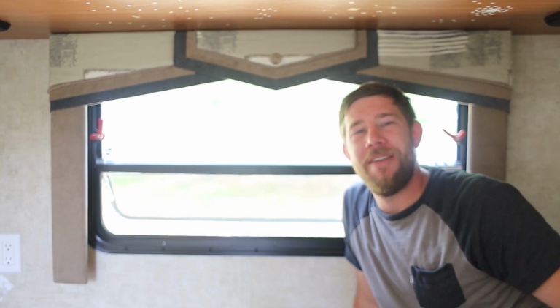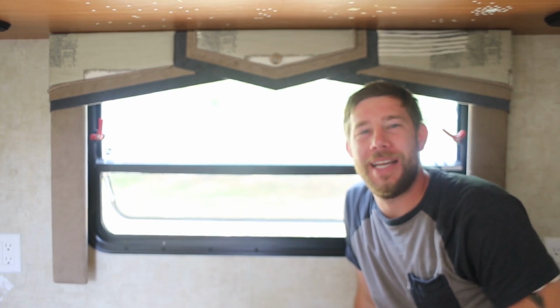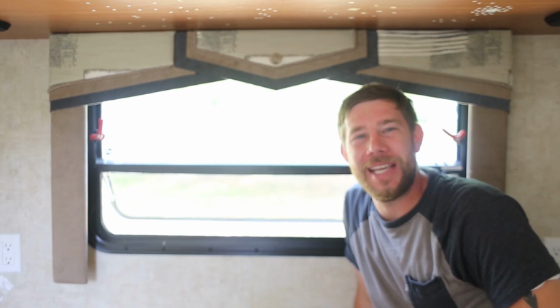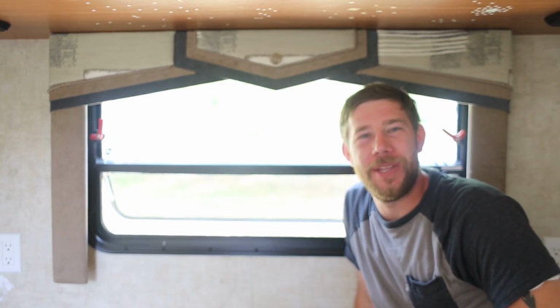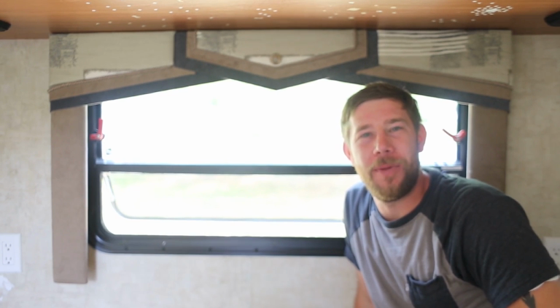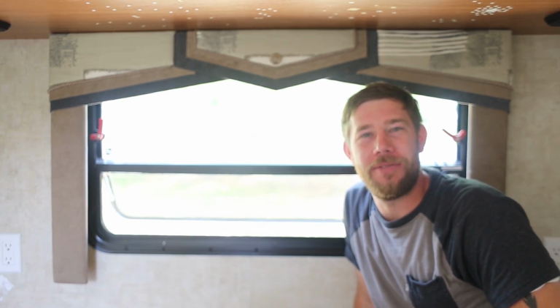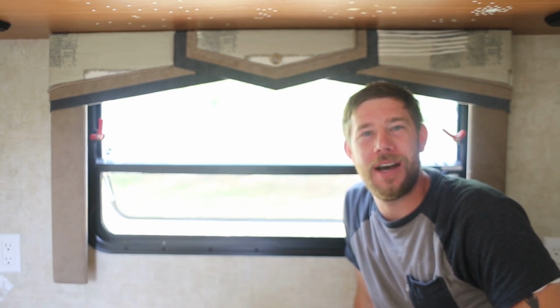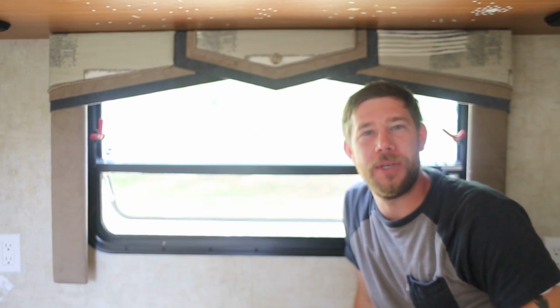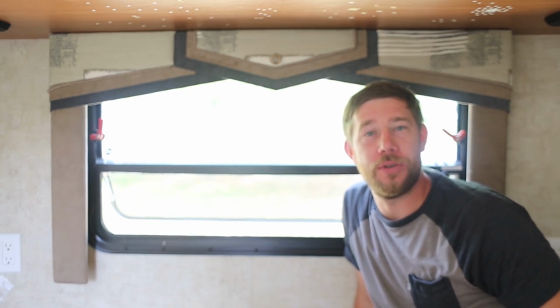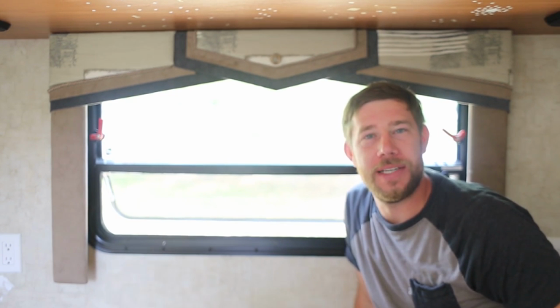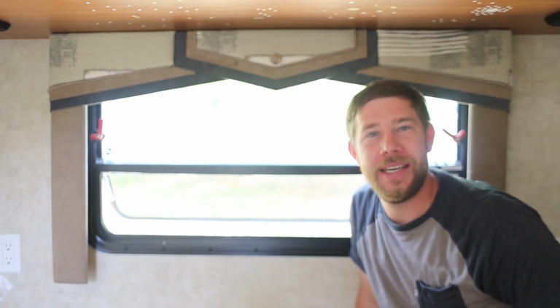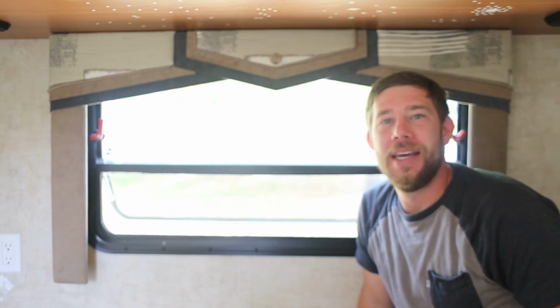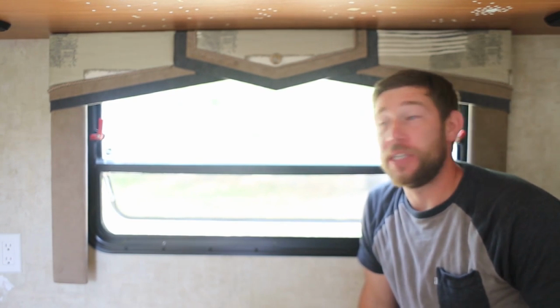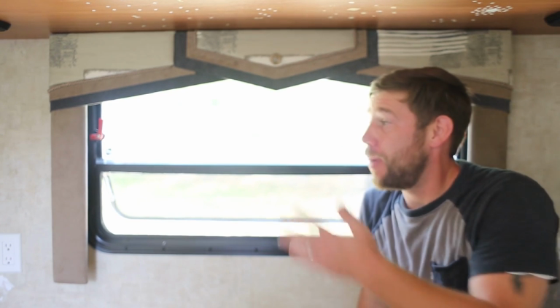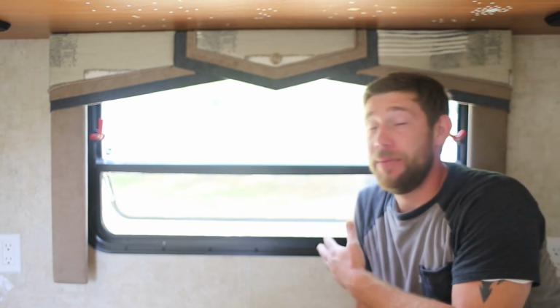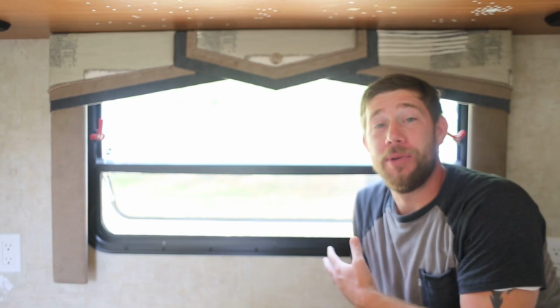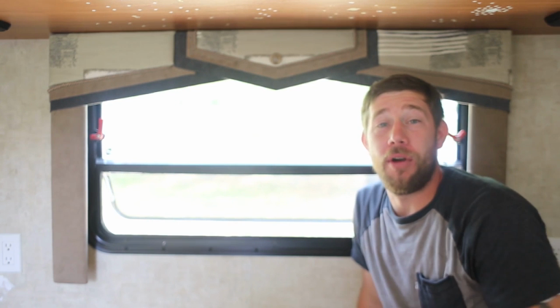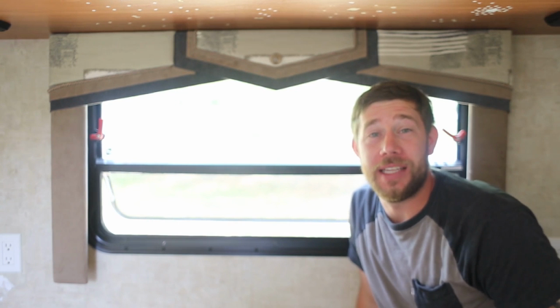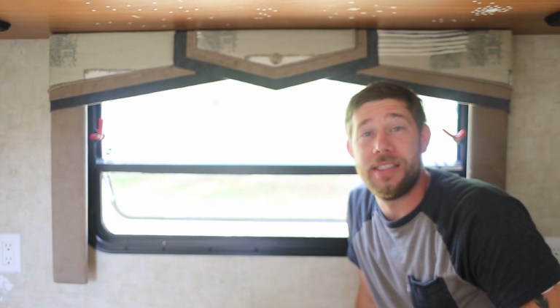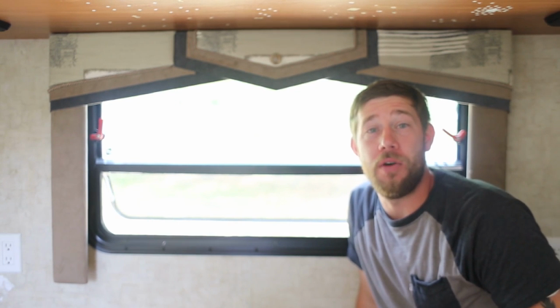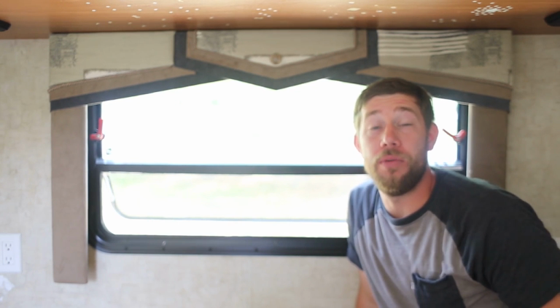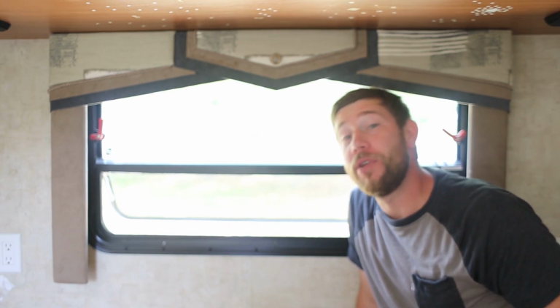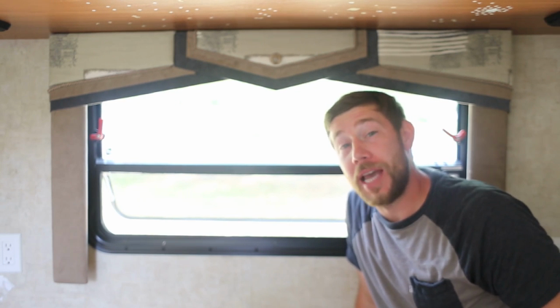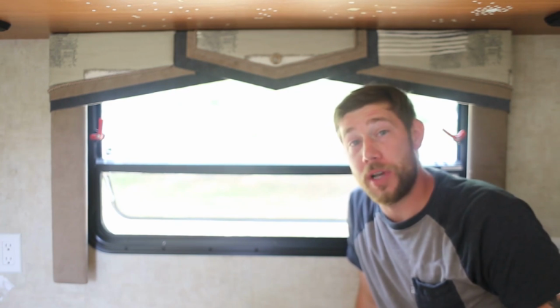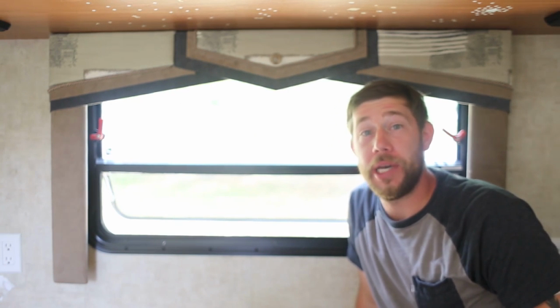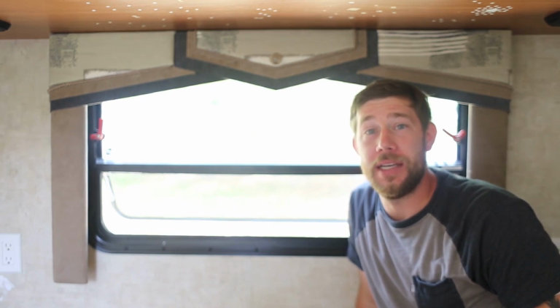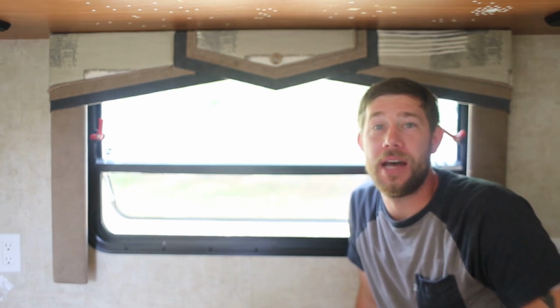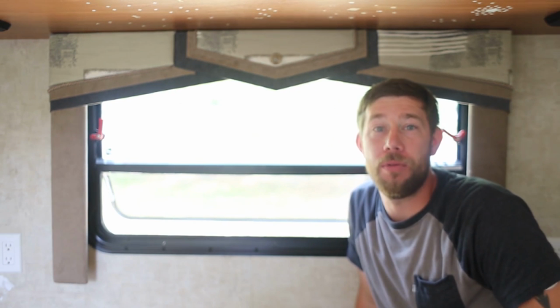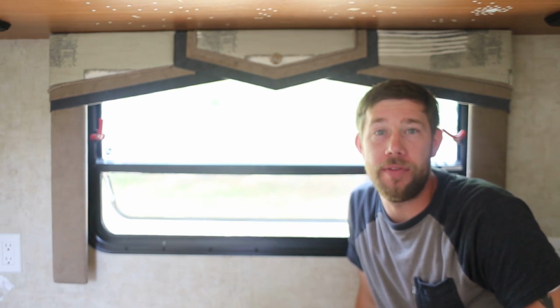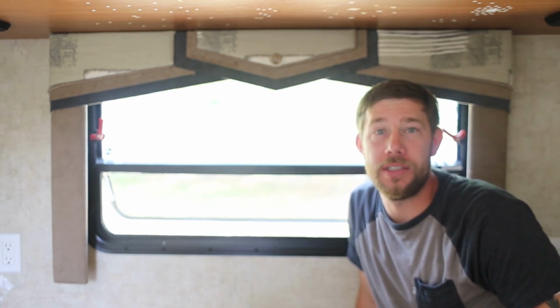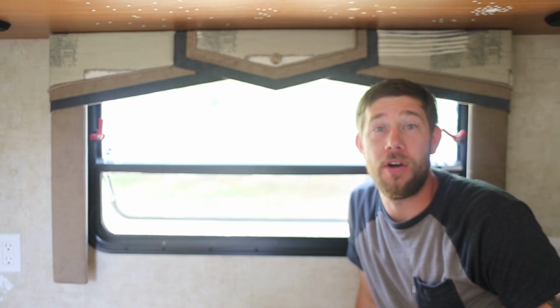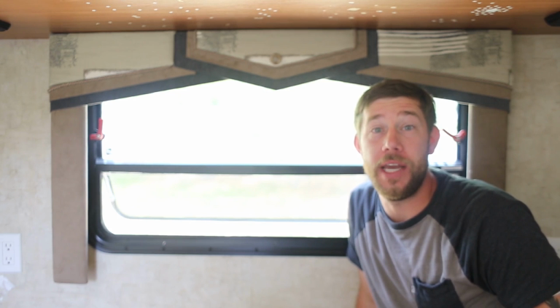Hey everybody, Eric Nathie with MountainModernLife.com. Hope you guys are doing great today. As you can see right behind me here, we have our valances. Now the most frequently asked question we get is how do we remove the valances in our RV?